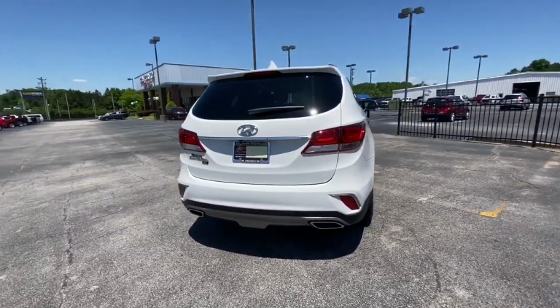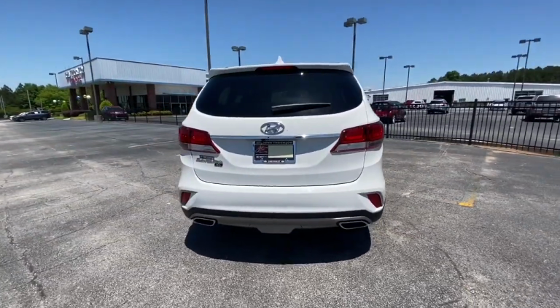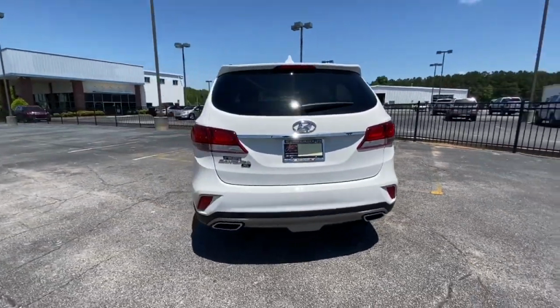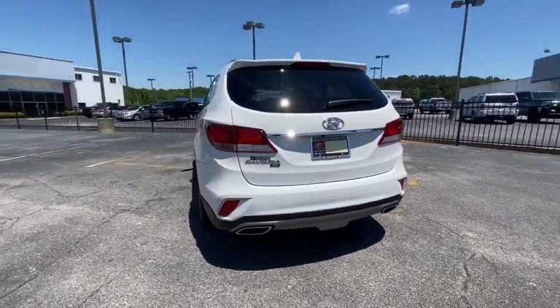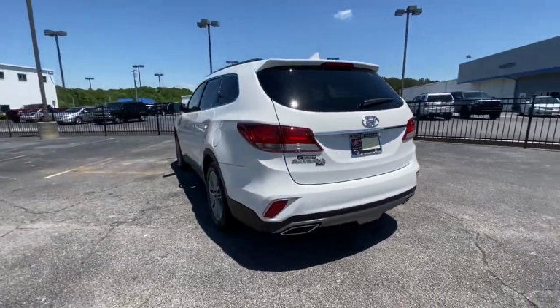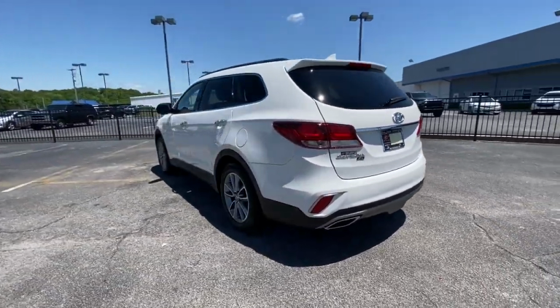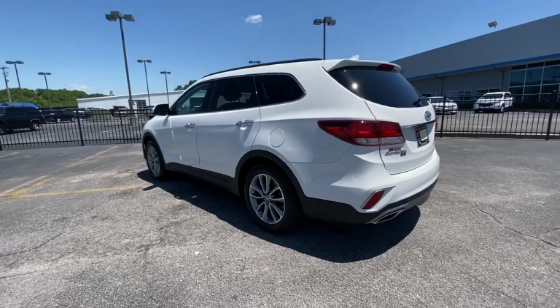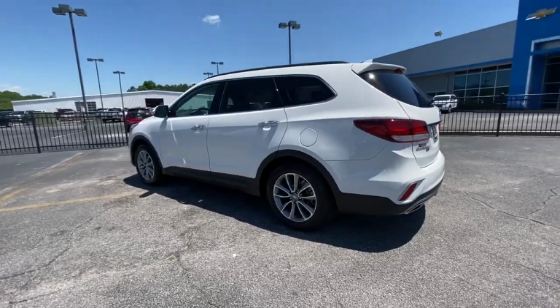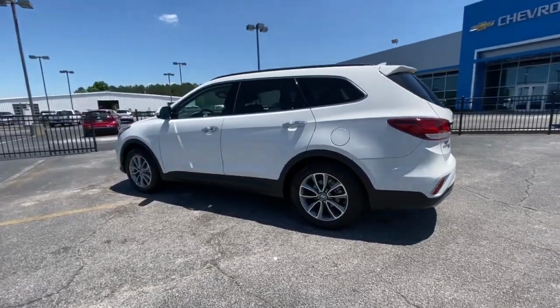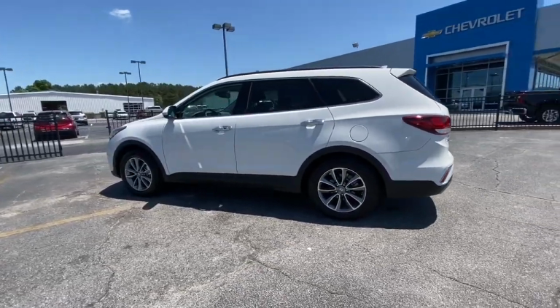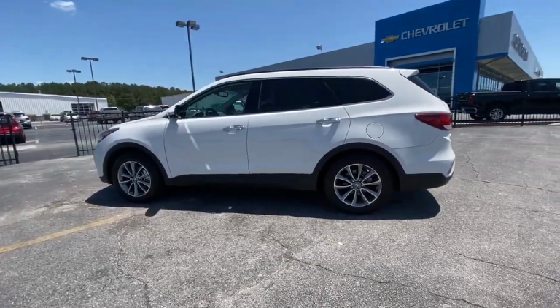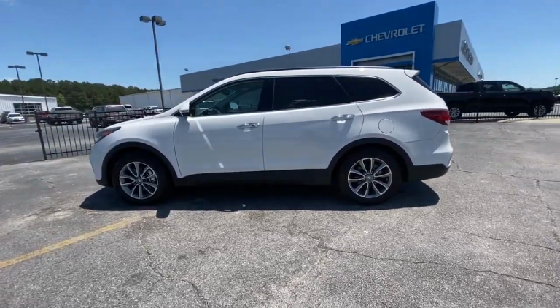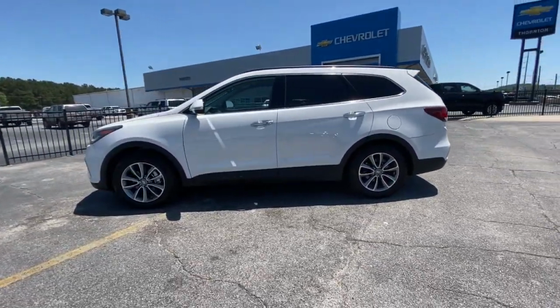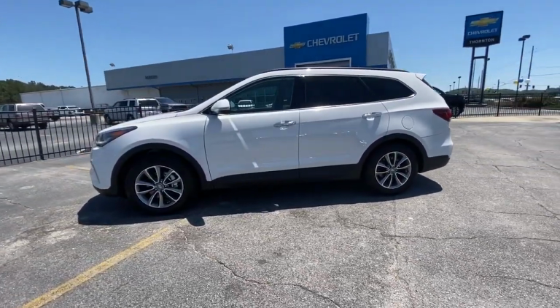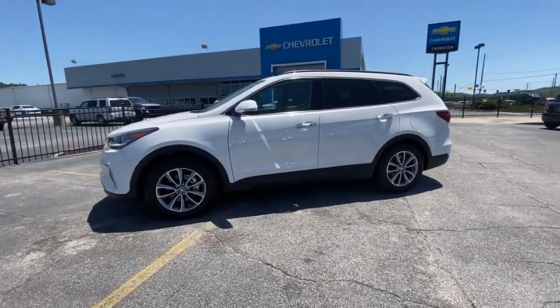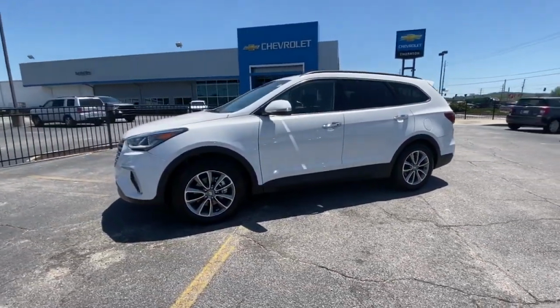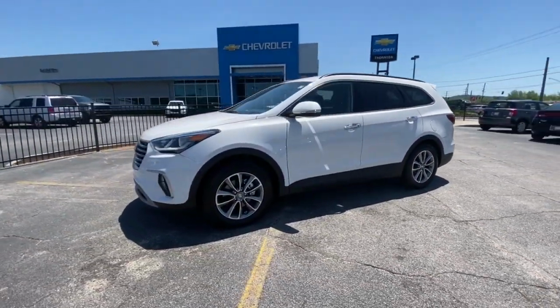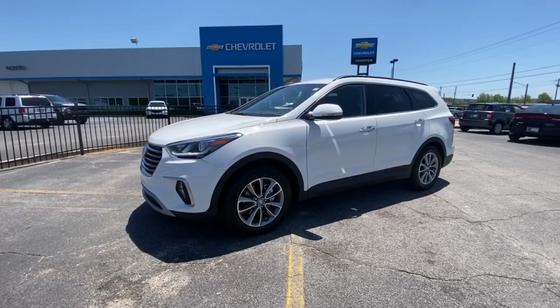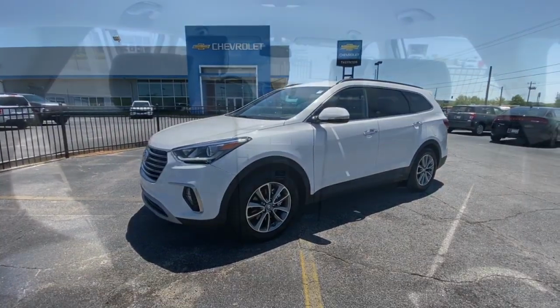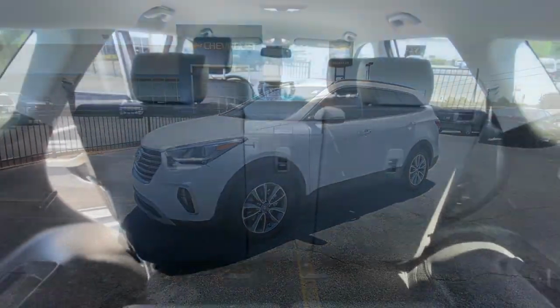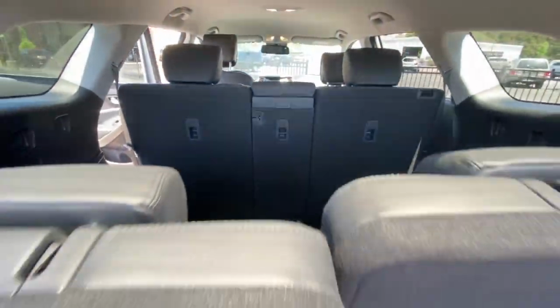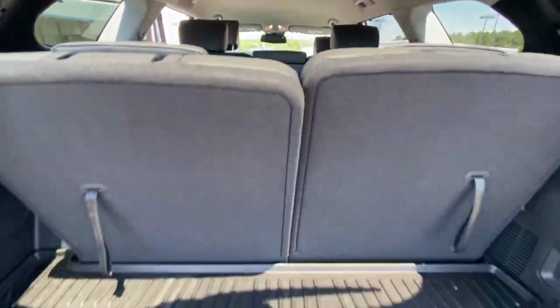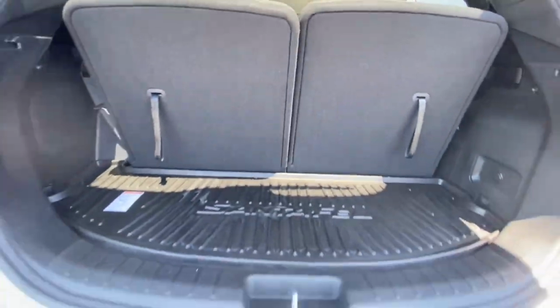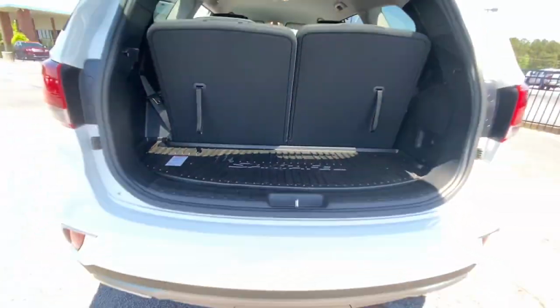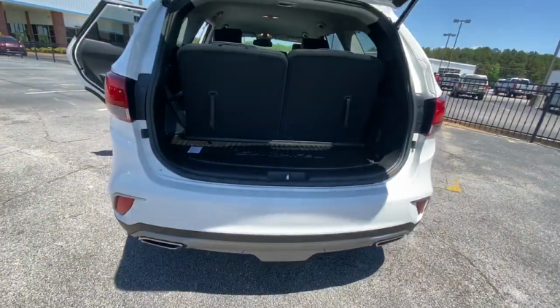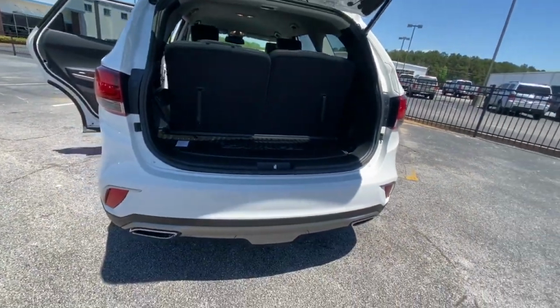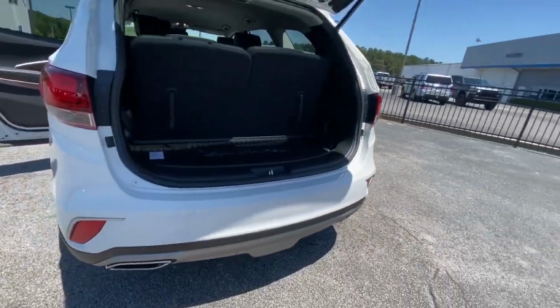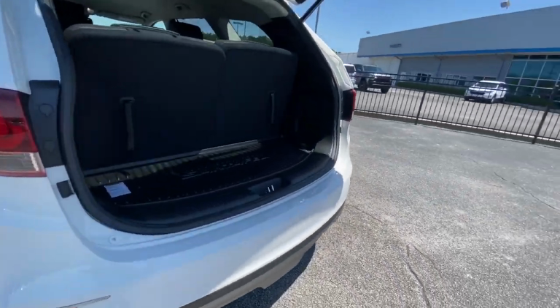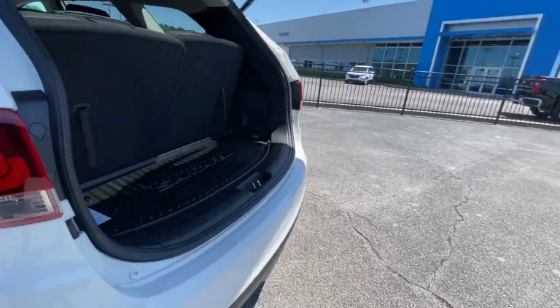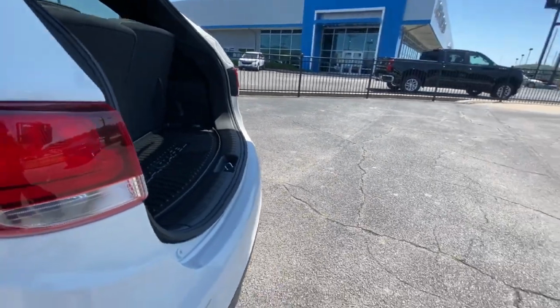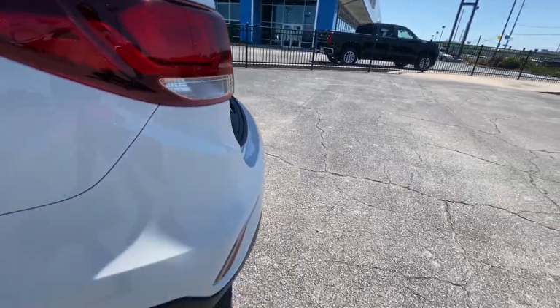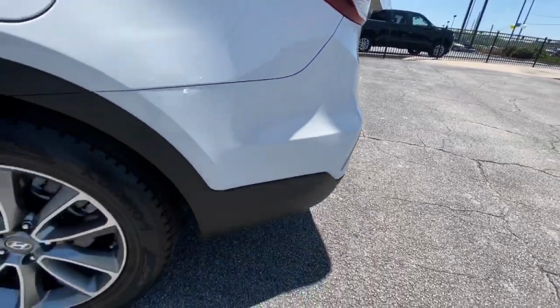With three-row seating and upgraded performance, this comfortable crossover delivers effortless cruising, towing ability, and the tech you need to stay connected, safe, and entertained. Smooth and spacious with athletic power, that's the Santa Fe XL.